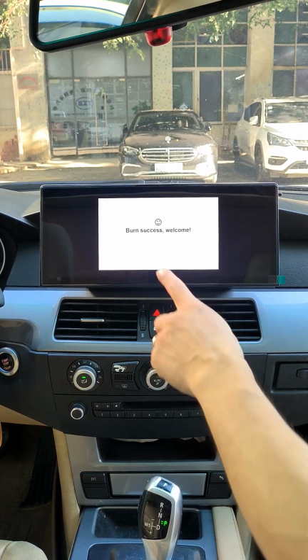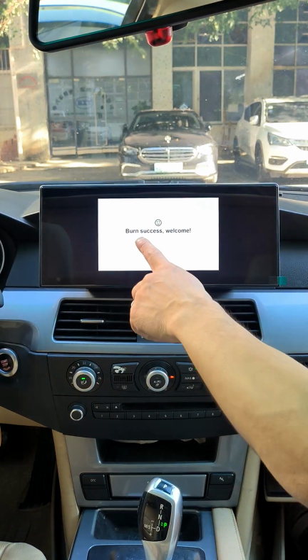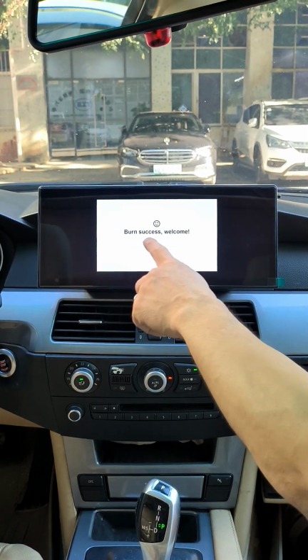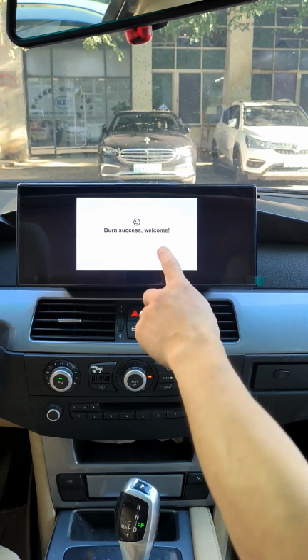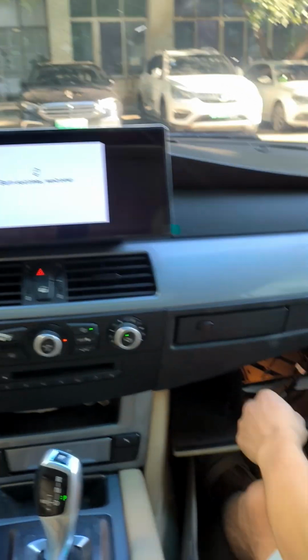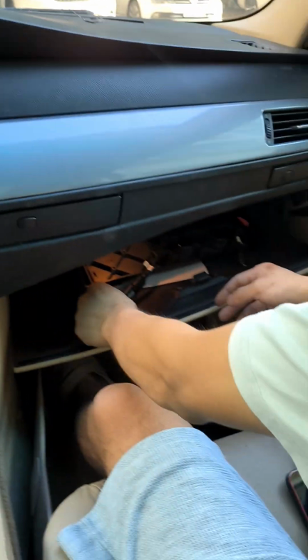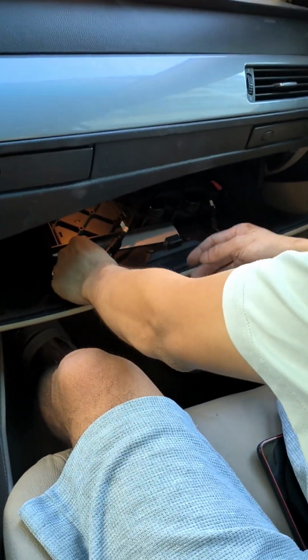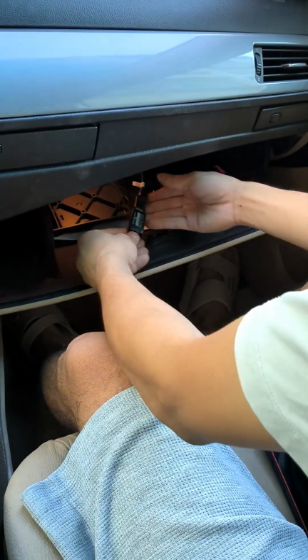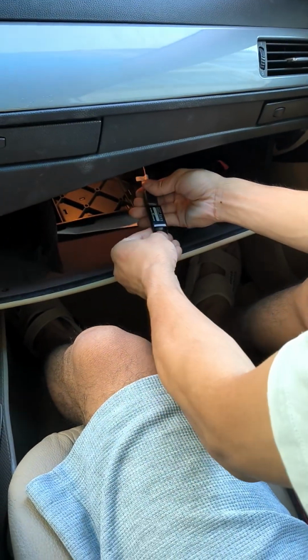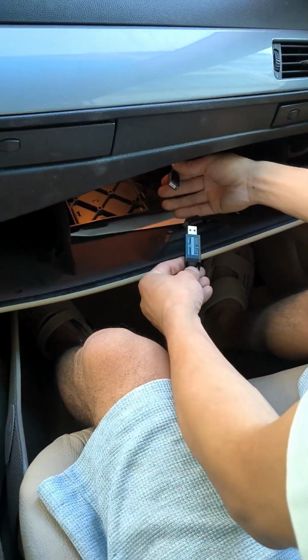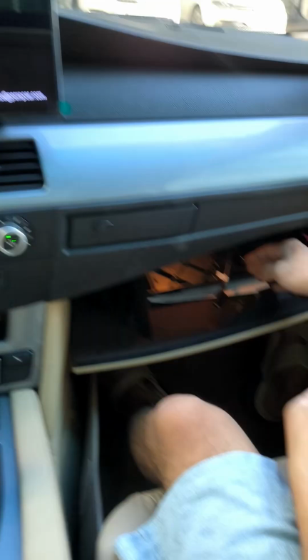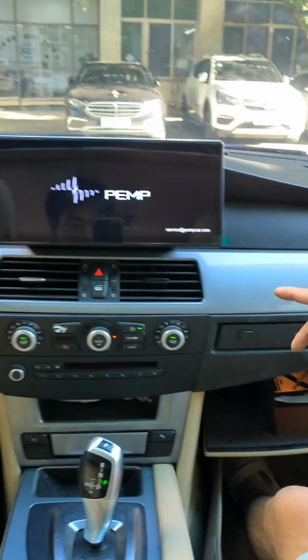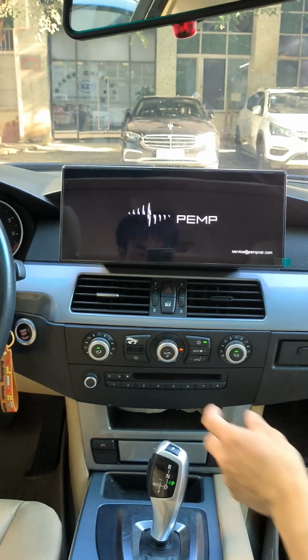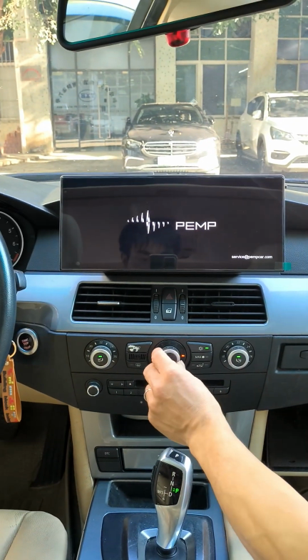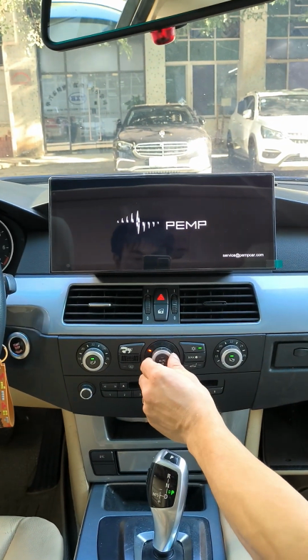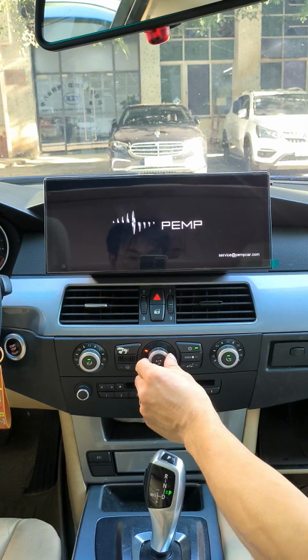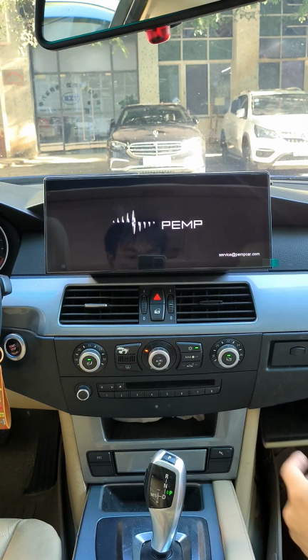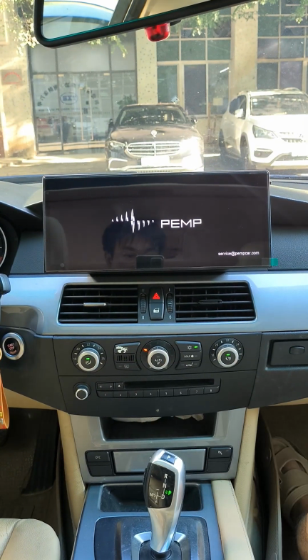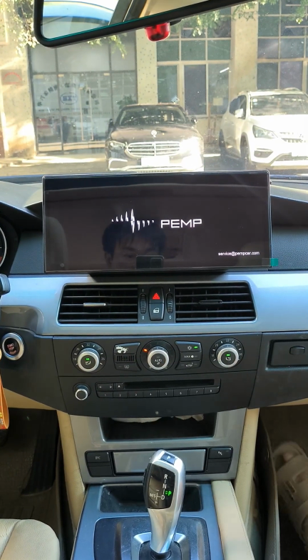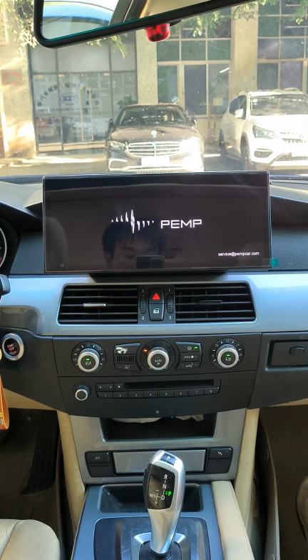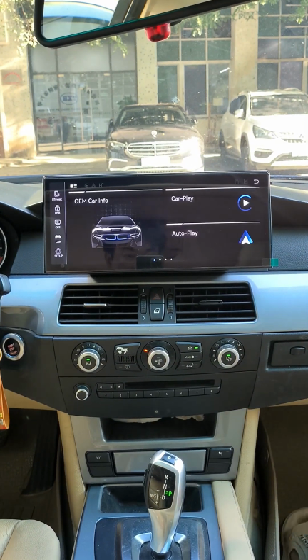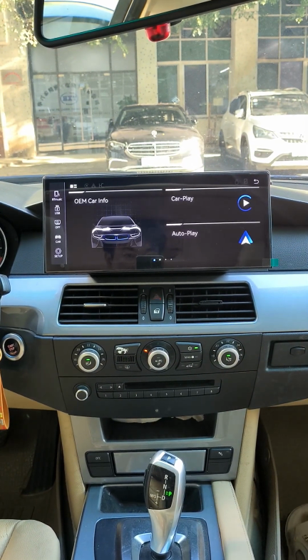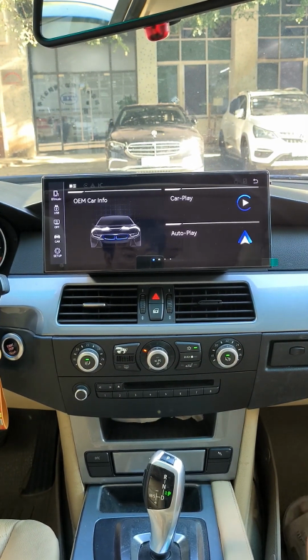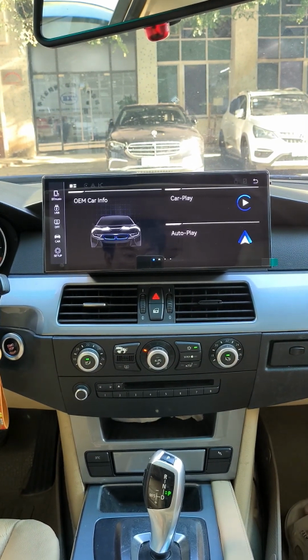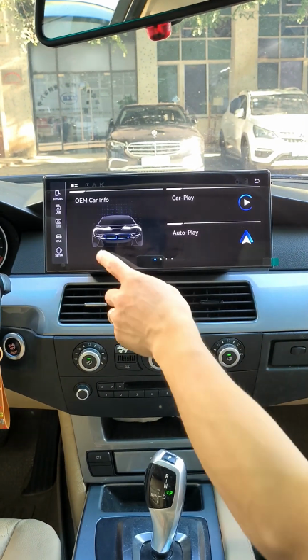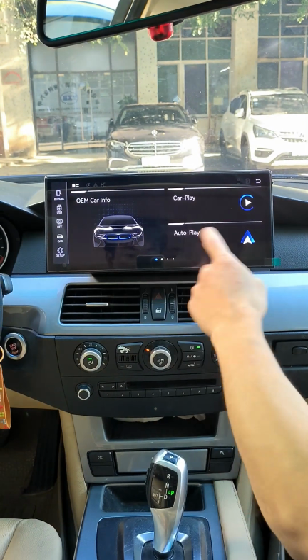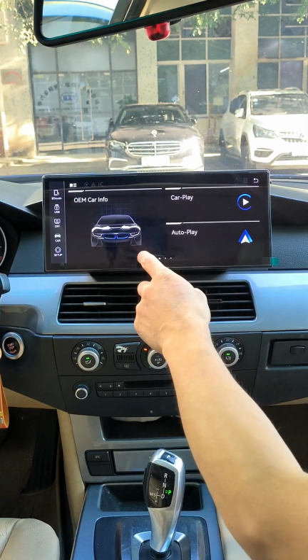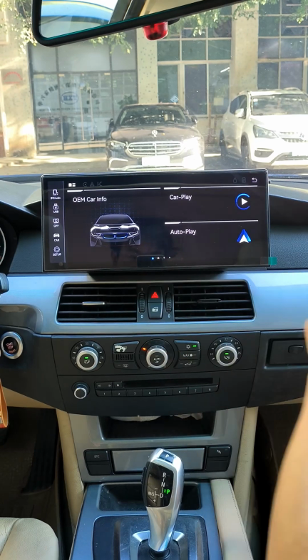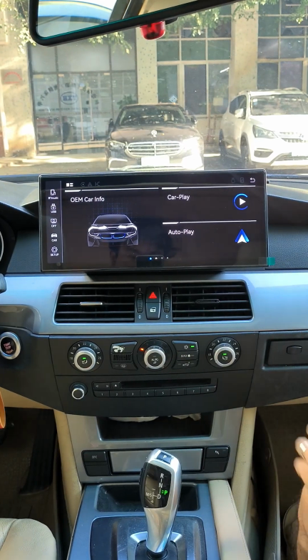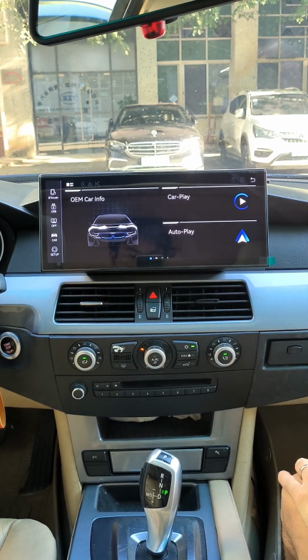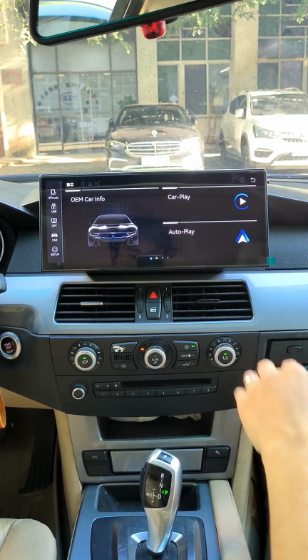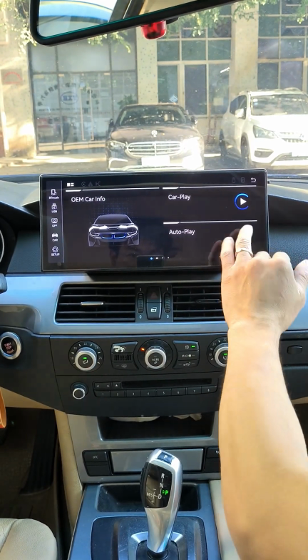After the upgrade is complete, remove the USB drive. The system will automatically reboot. After rebooting, you will see that the interface has been updated to our latest Linux UI.